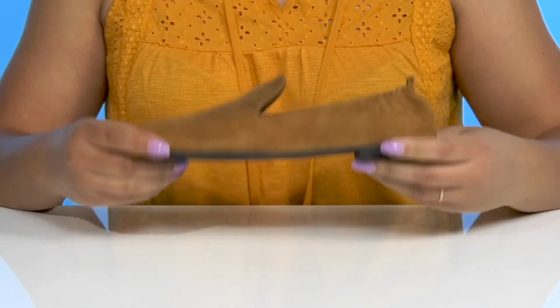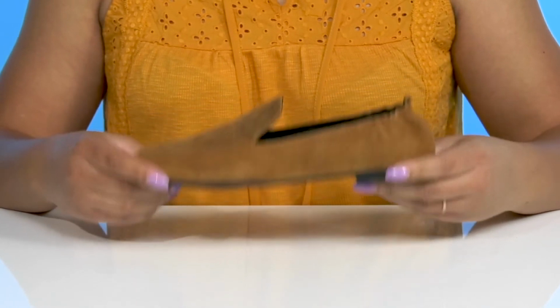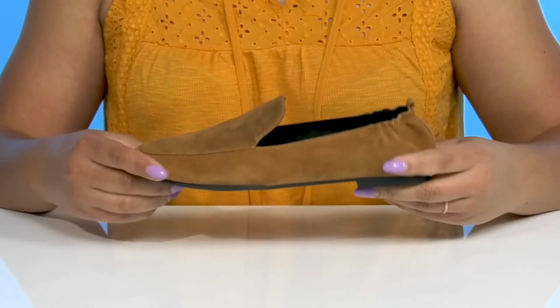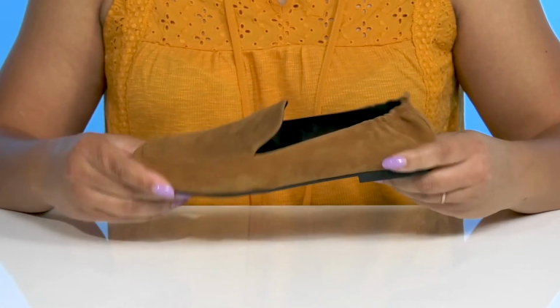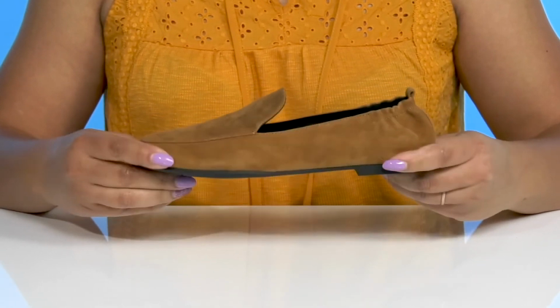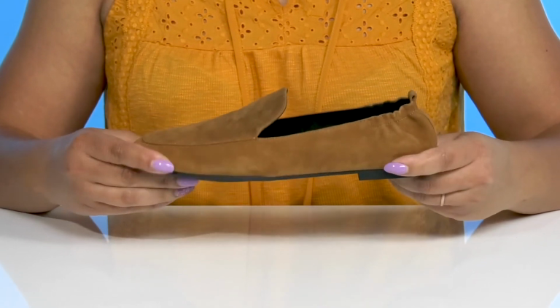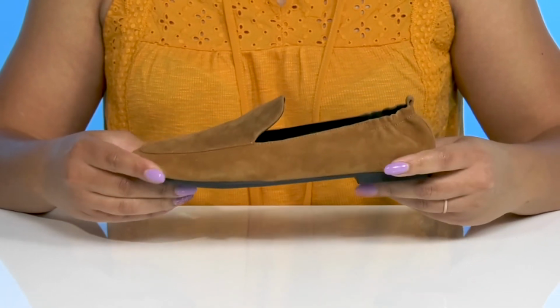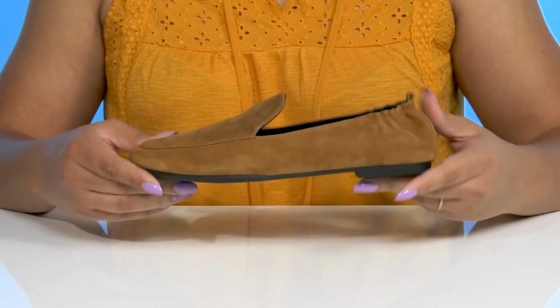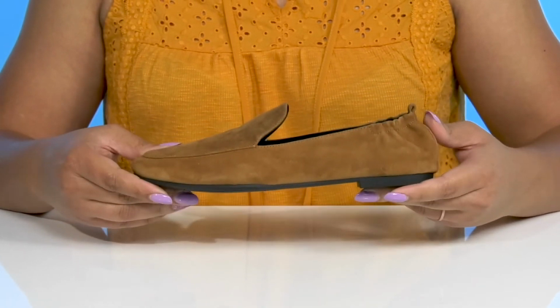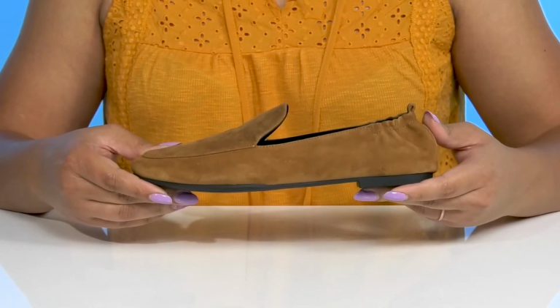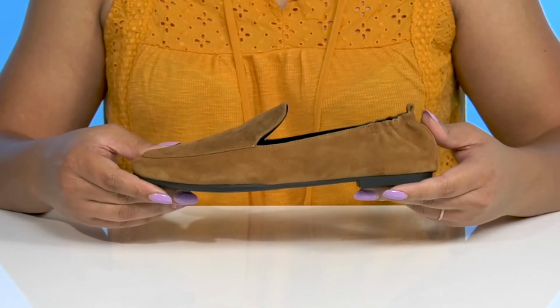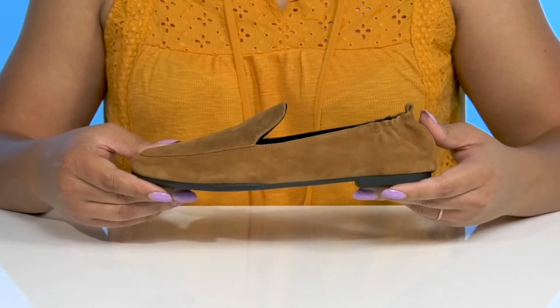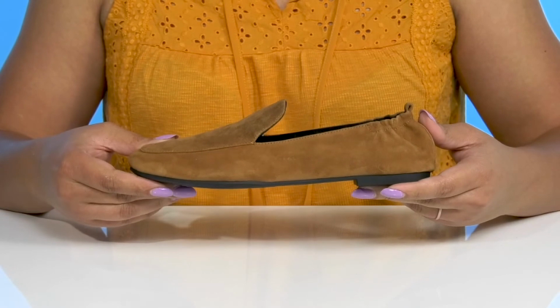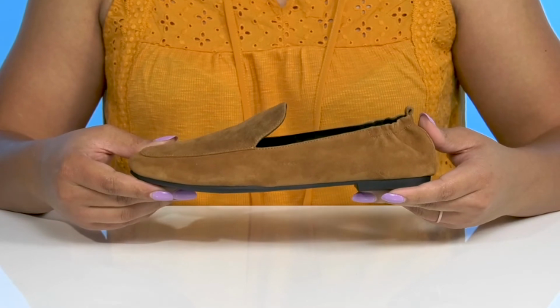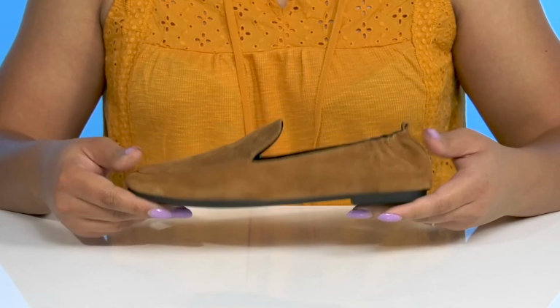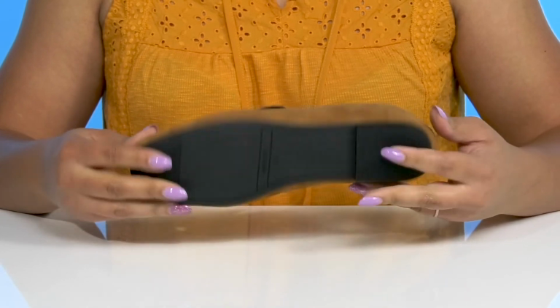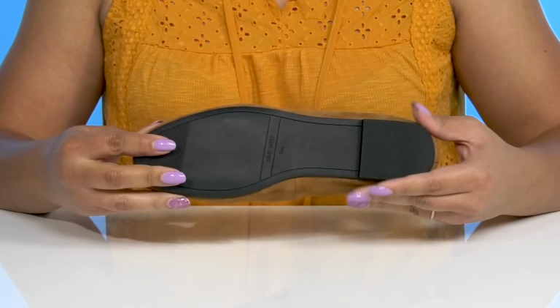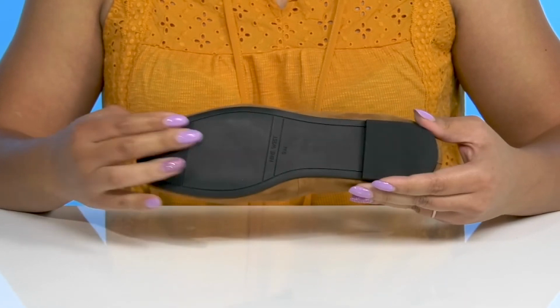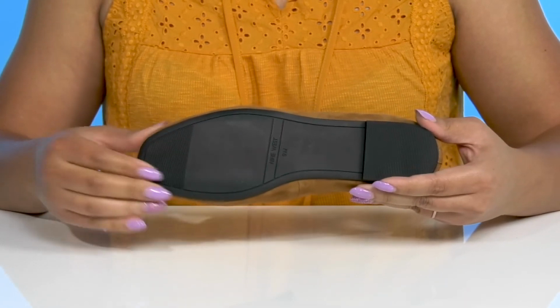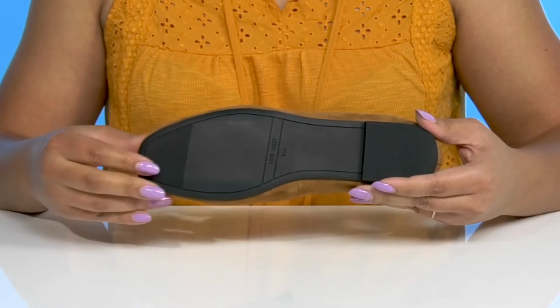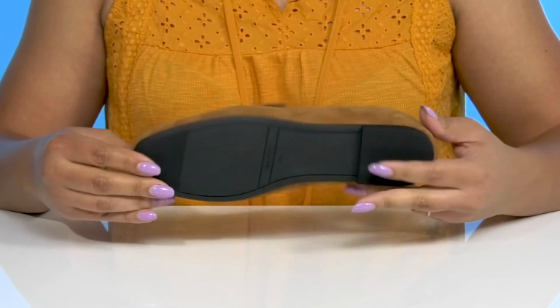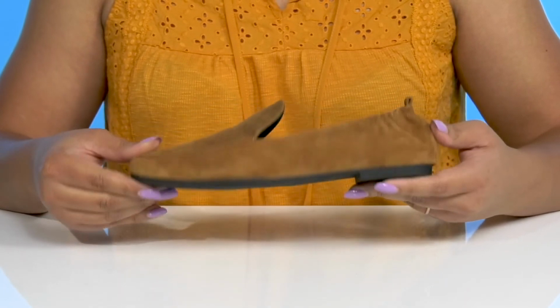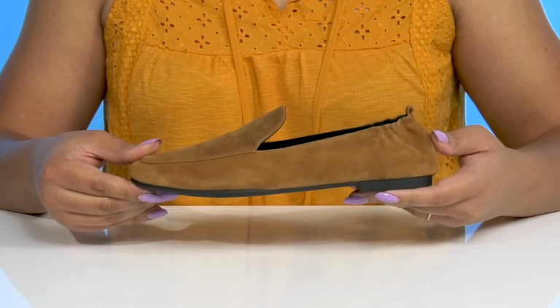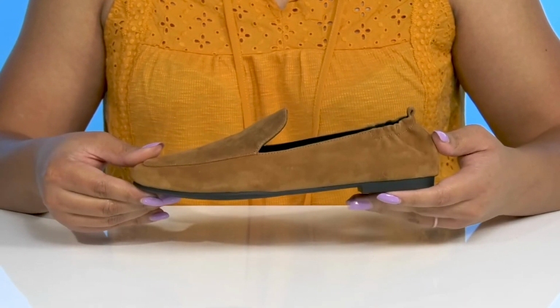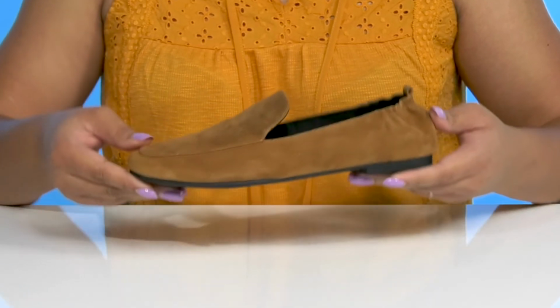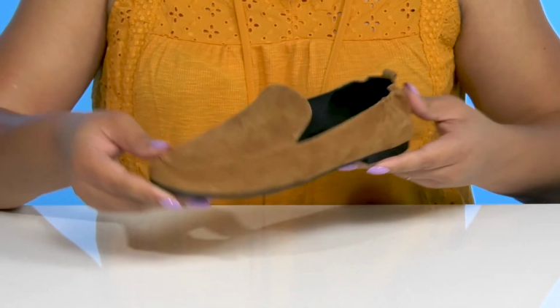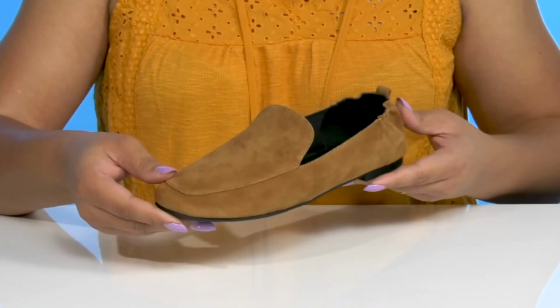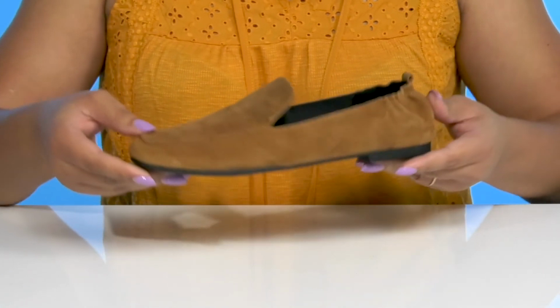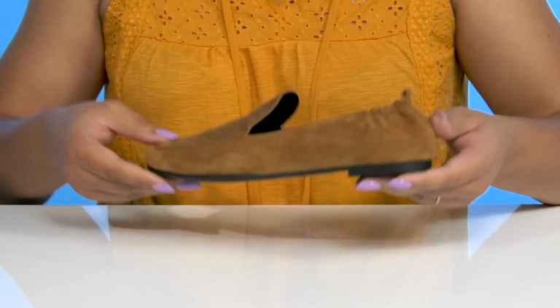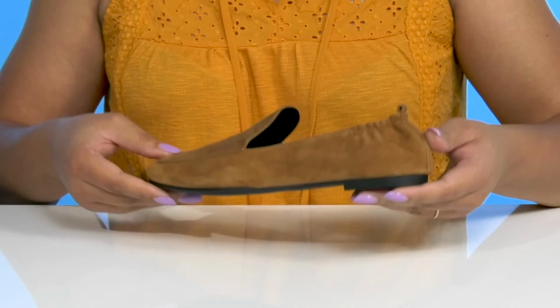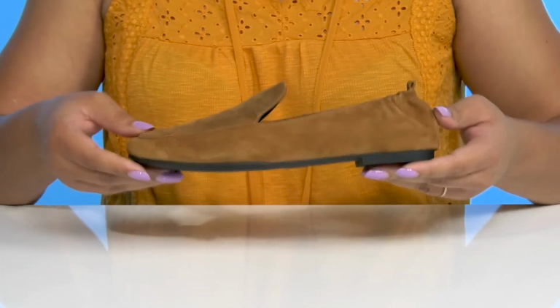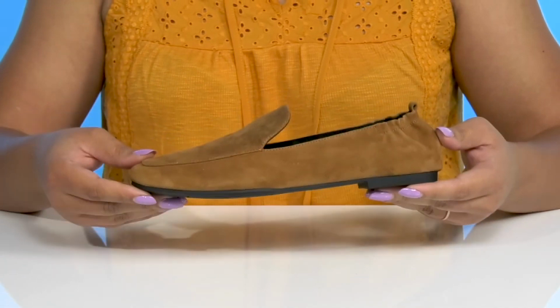They're very lightweight with a sturdy and durable build that's made to last, and it's all on top of a grippy man-made outsole. Wear these with your favorite pair of denim.